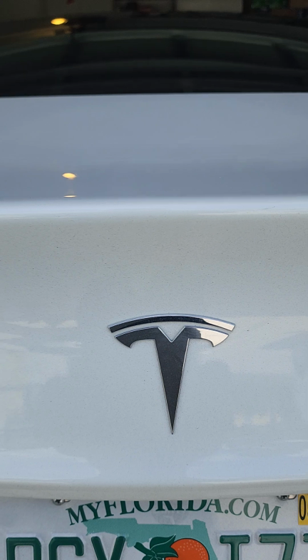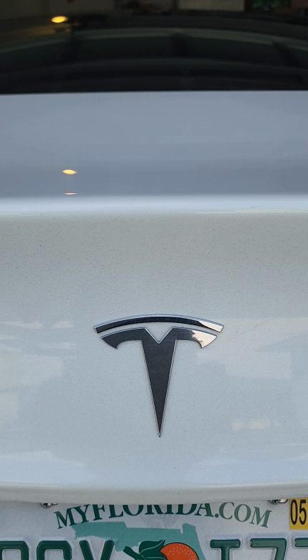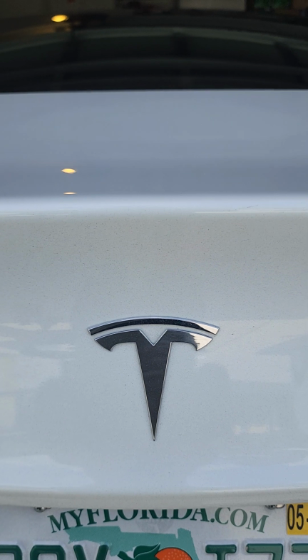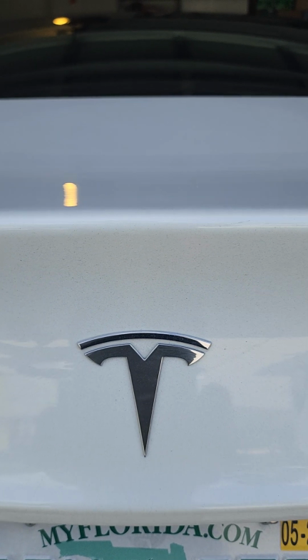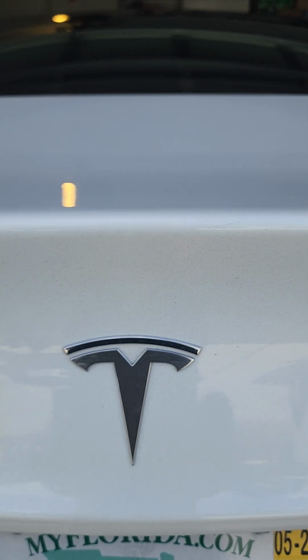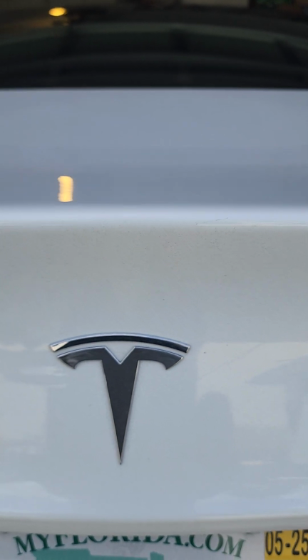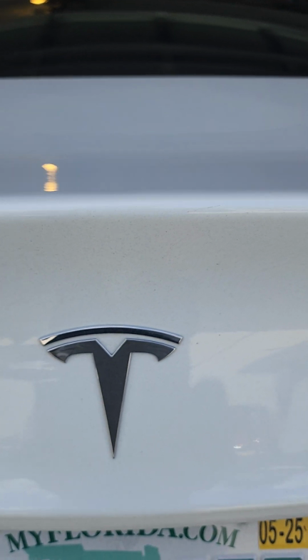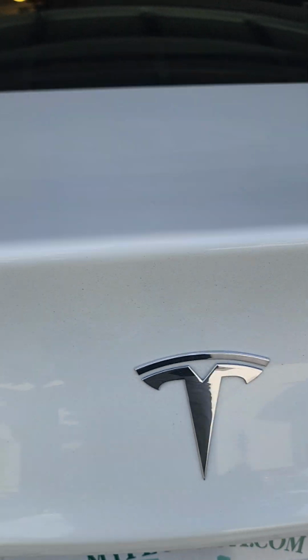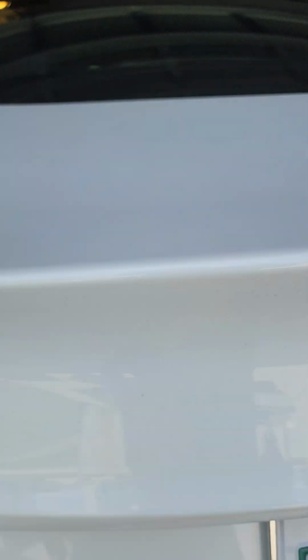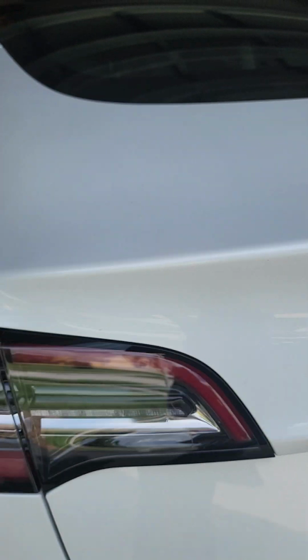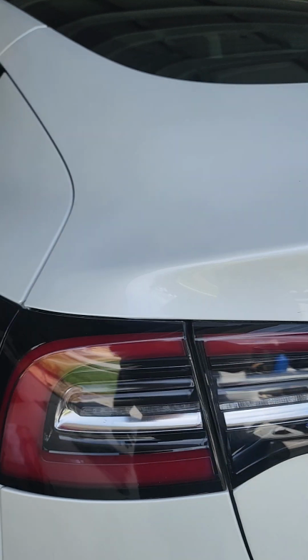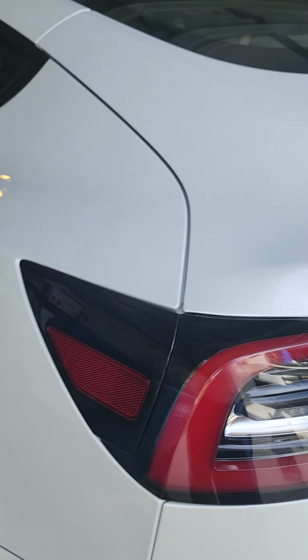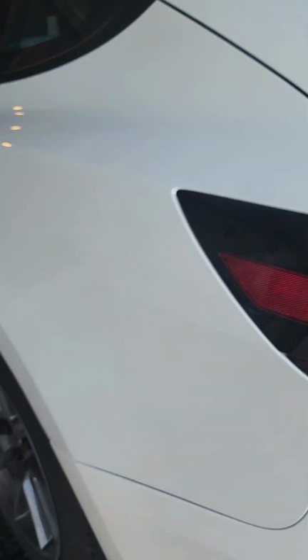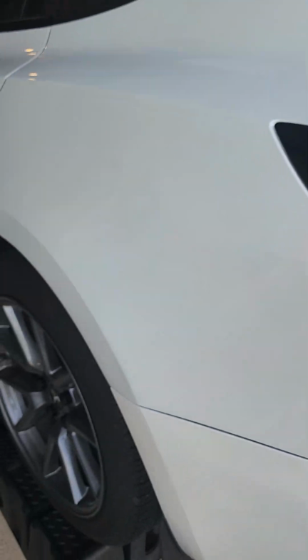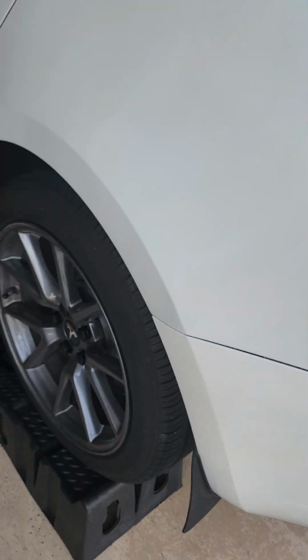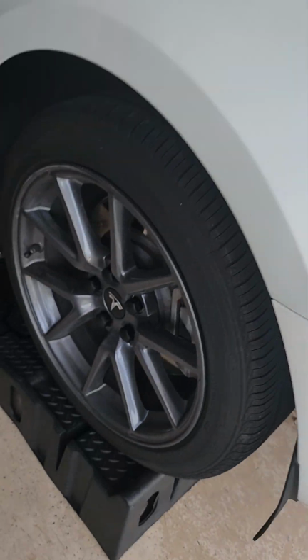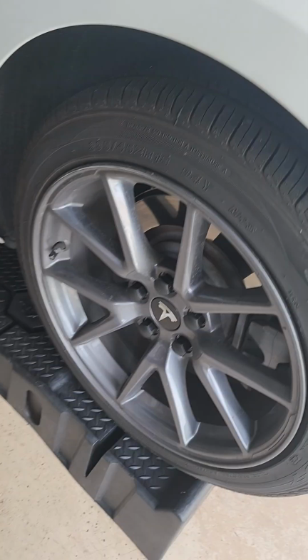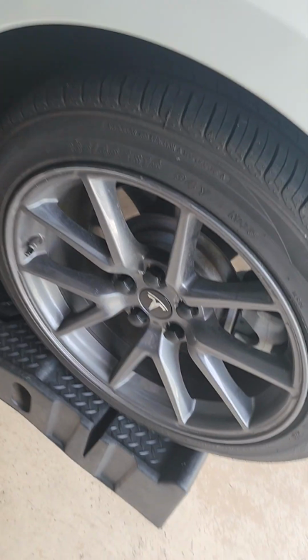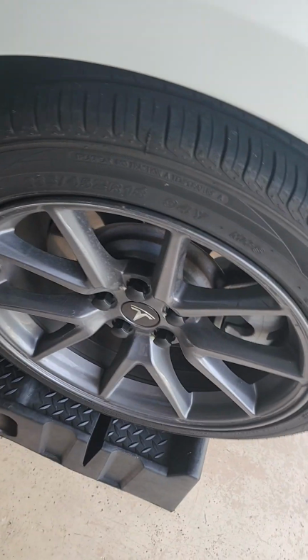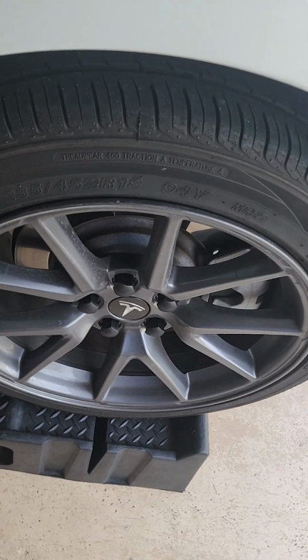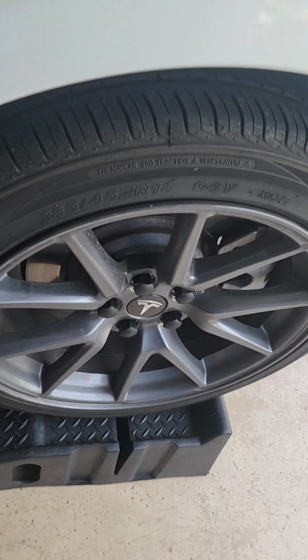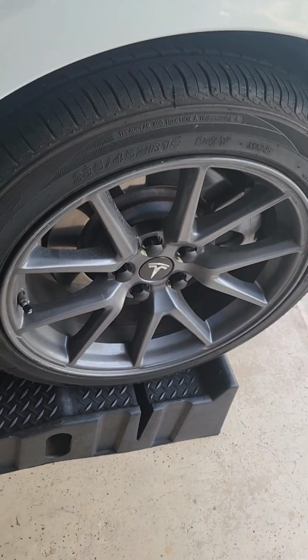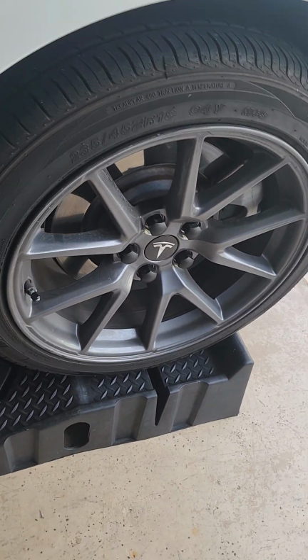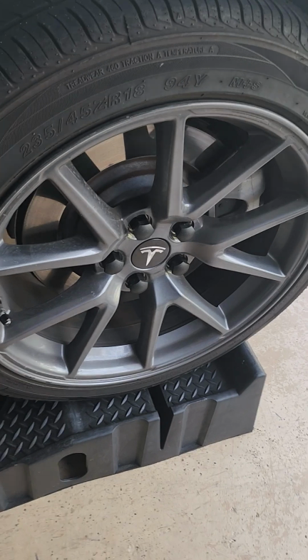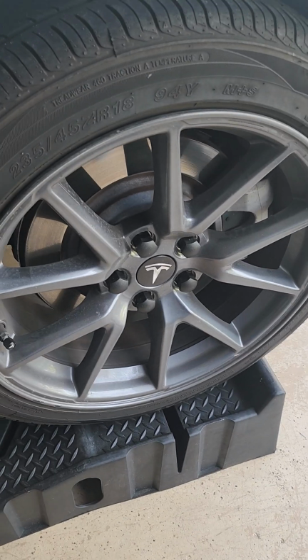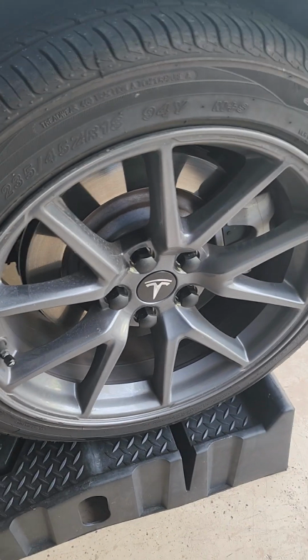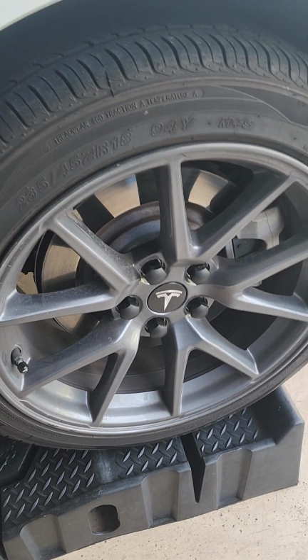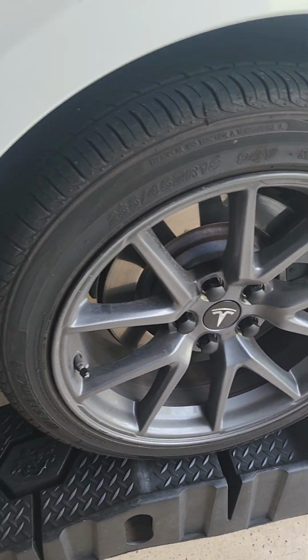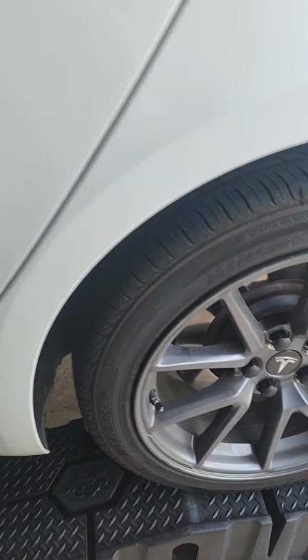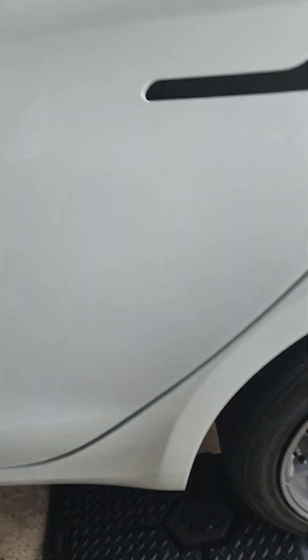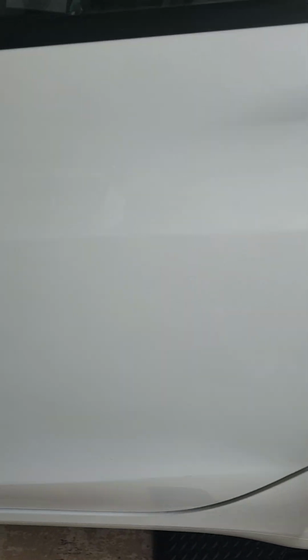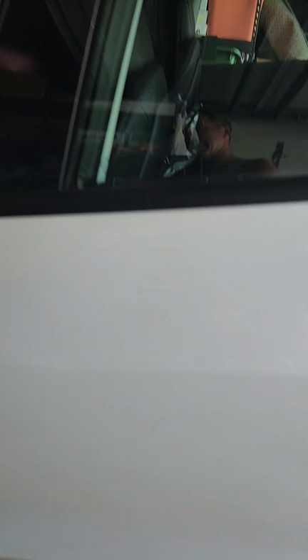Welcome back to another edition of Solve. Today we are working on a 2023 Tesla Model 3. We took off the hubcaps and if you take them off that's what it looks like, and then you can buy the lug nut covers unless they're still on there.